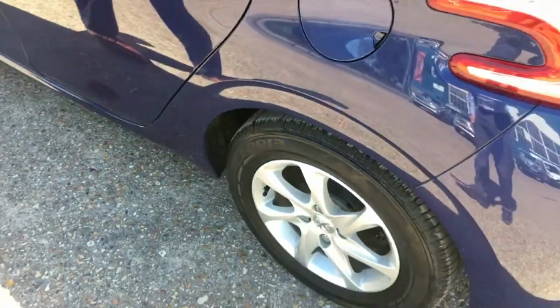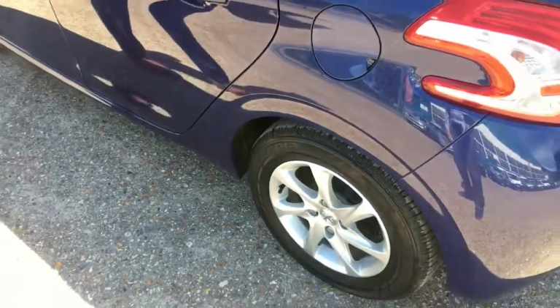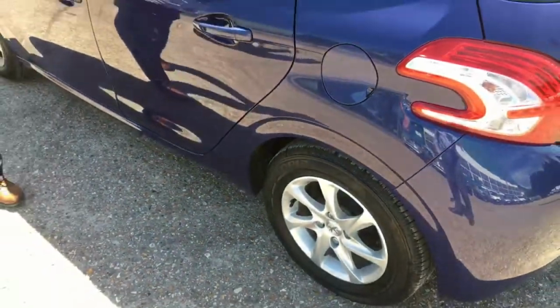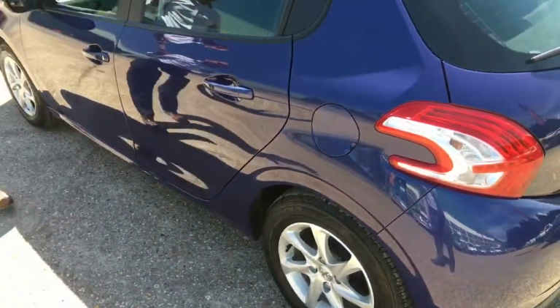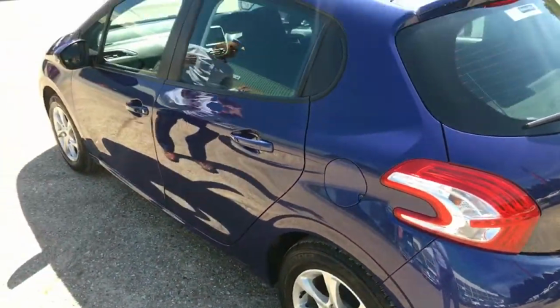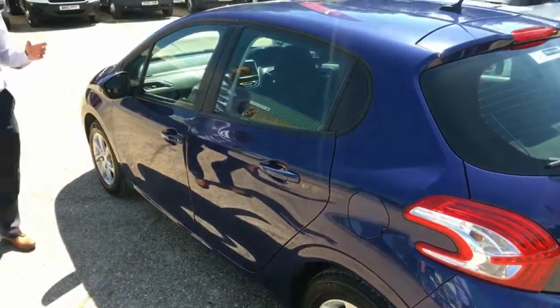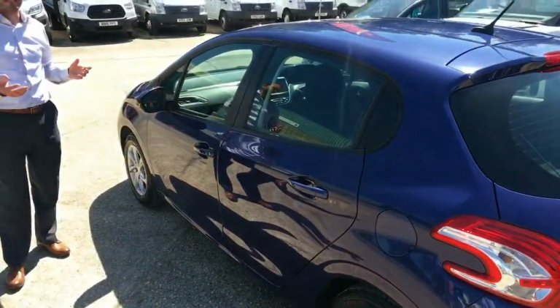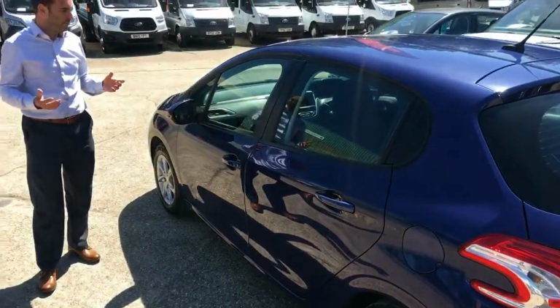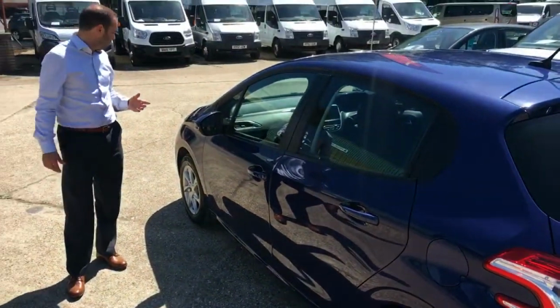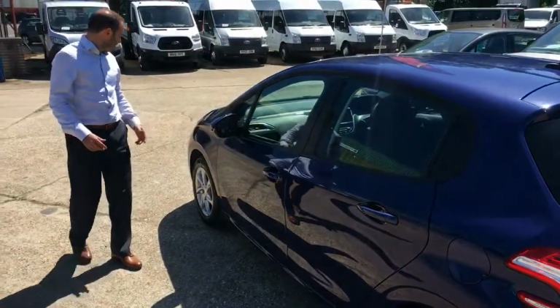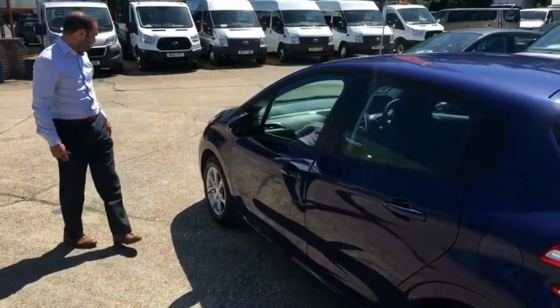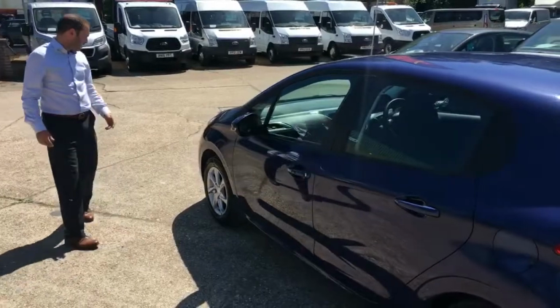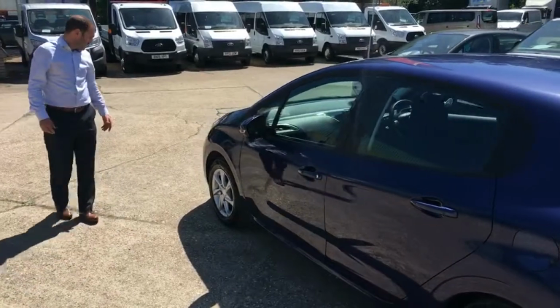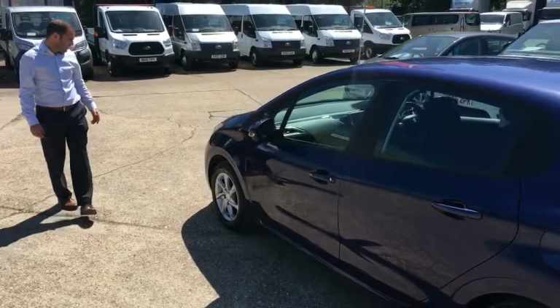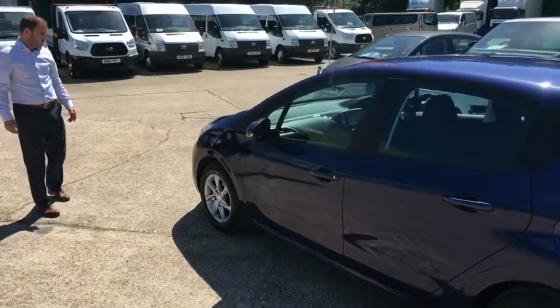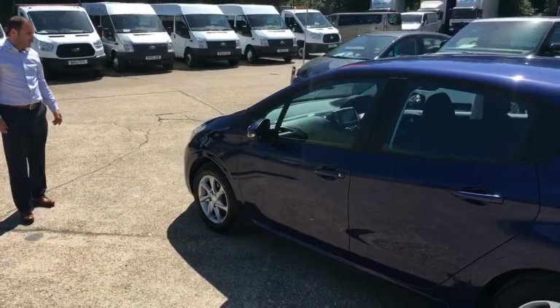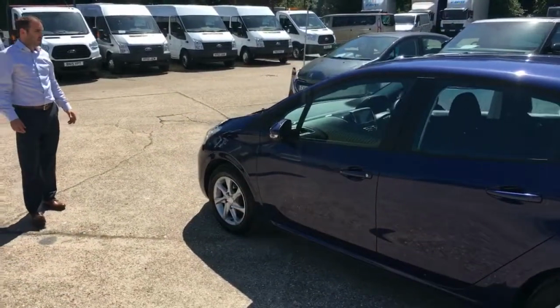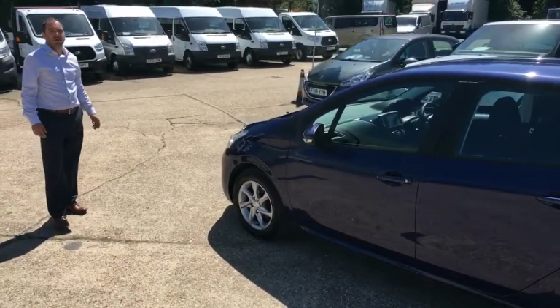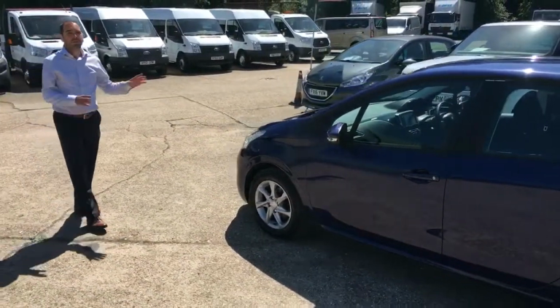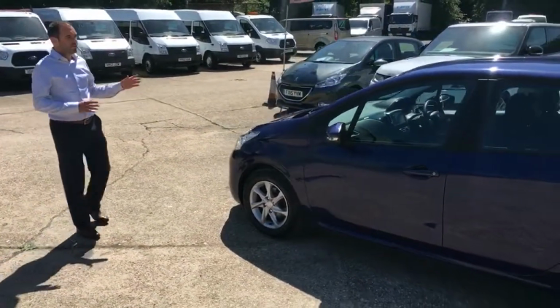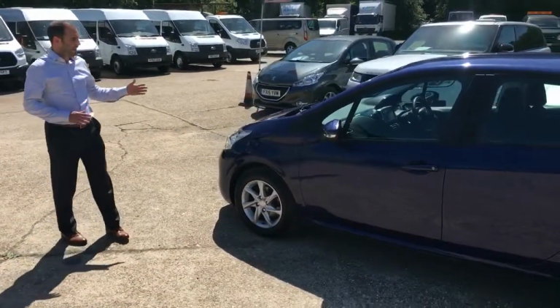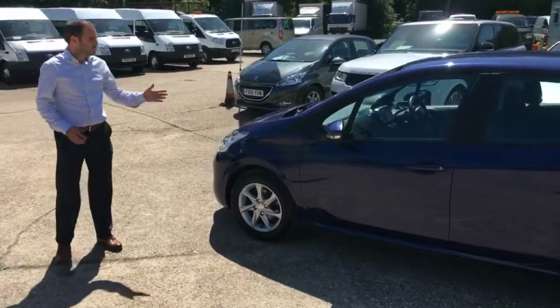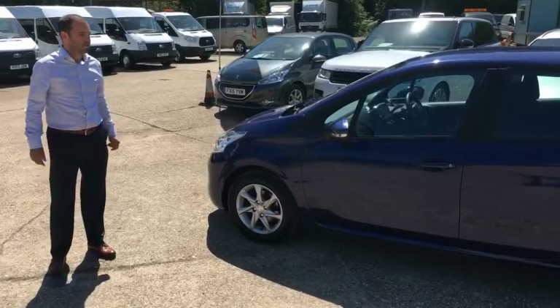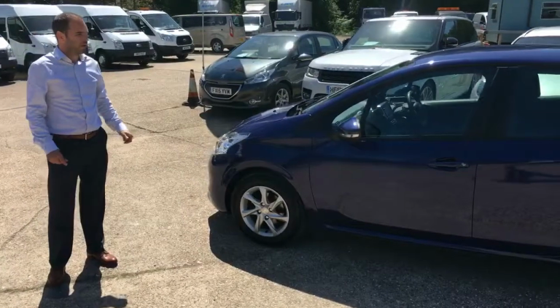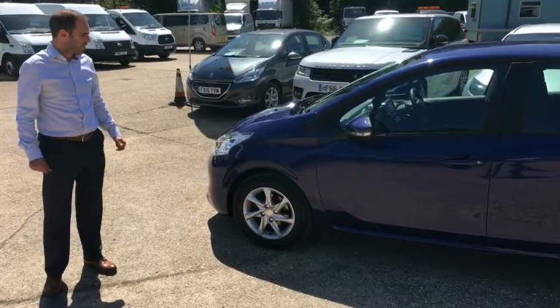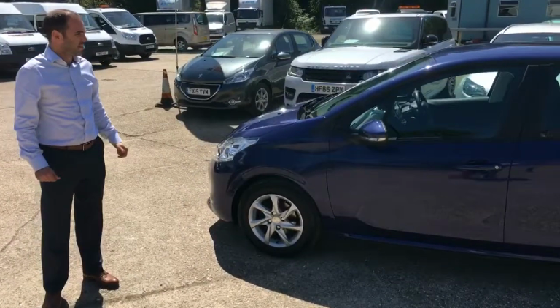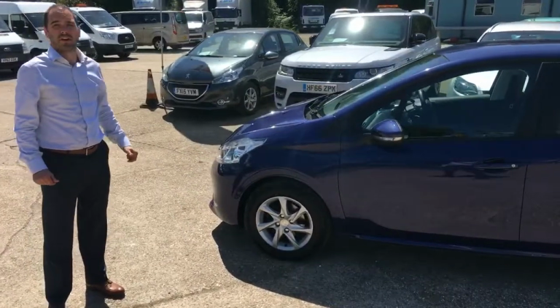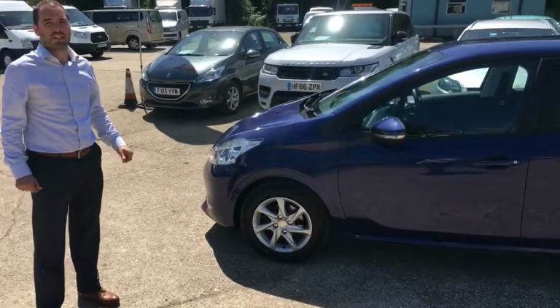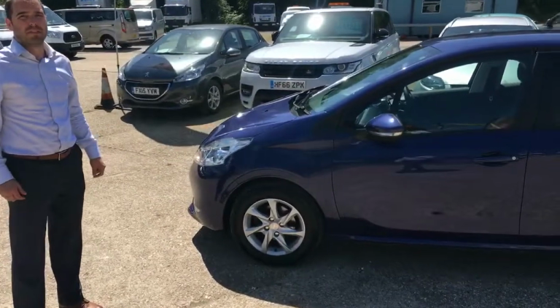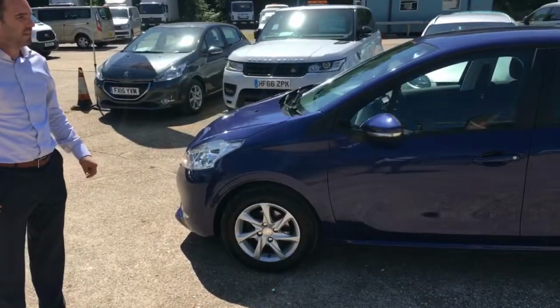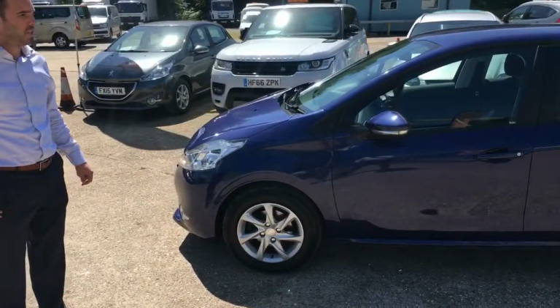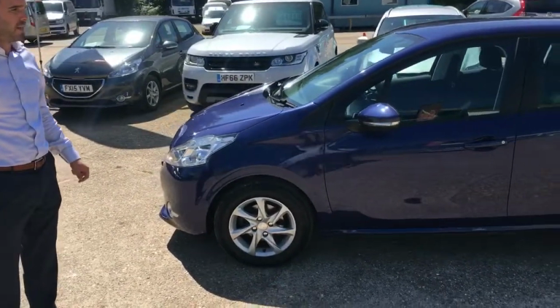As you can see, I'm being quite pedantic when pointing these things out. Moving to the front again, this is a very nice example of the Peugeot 208.